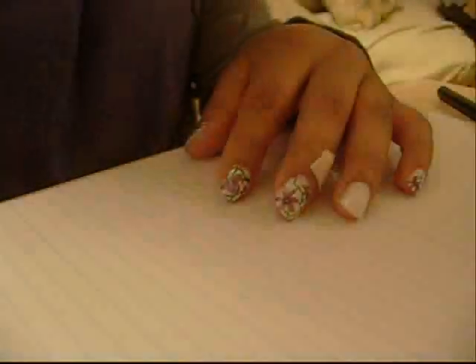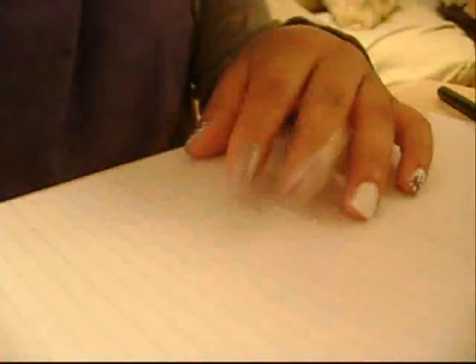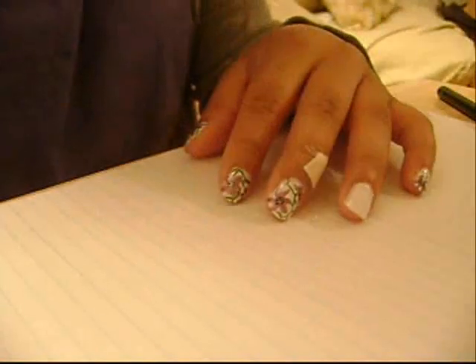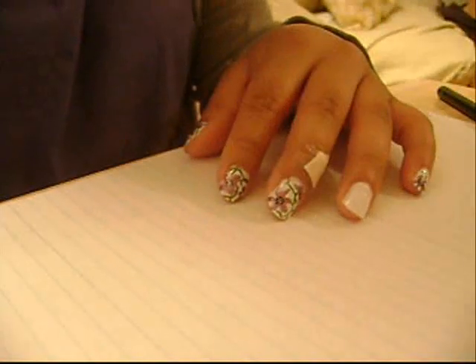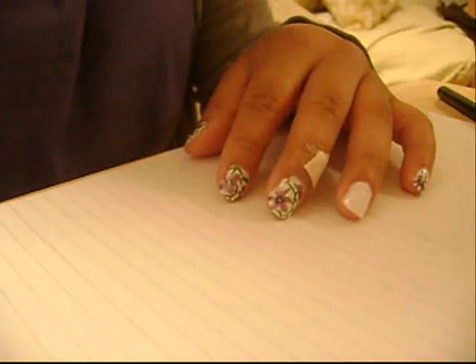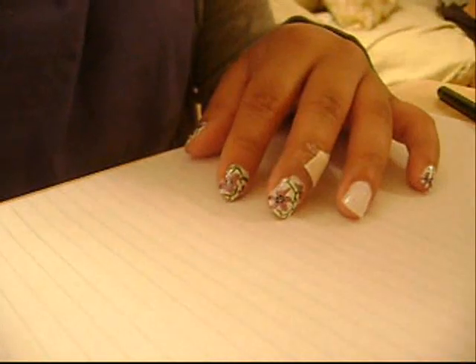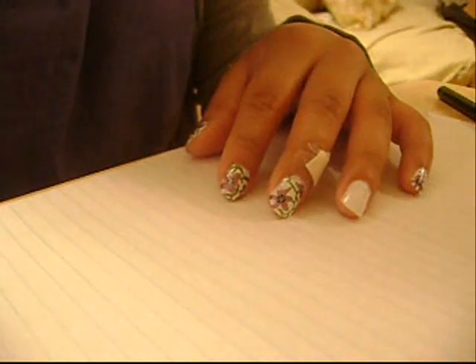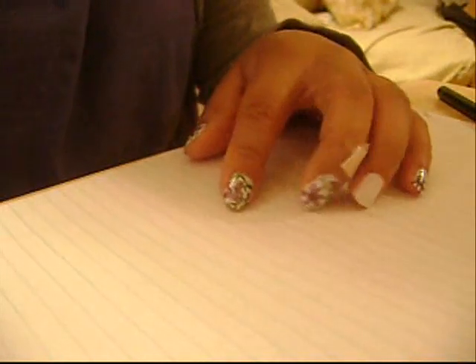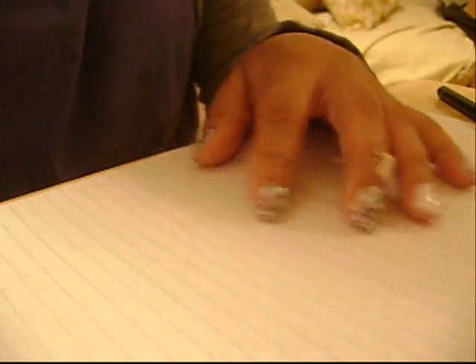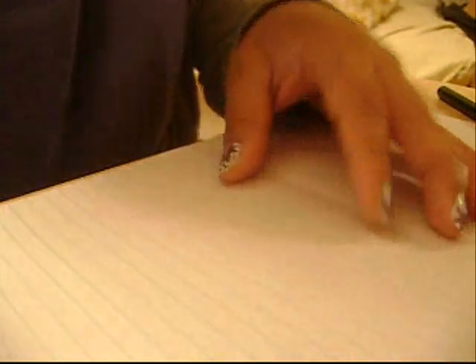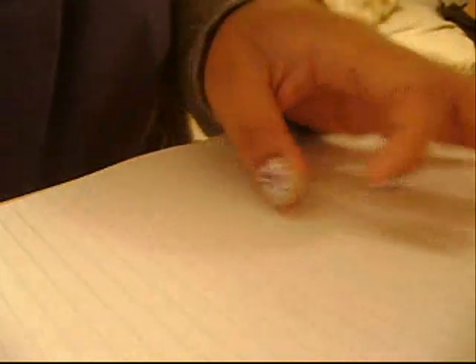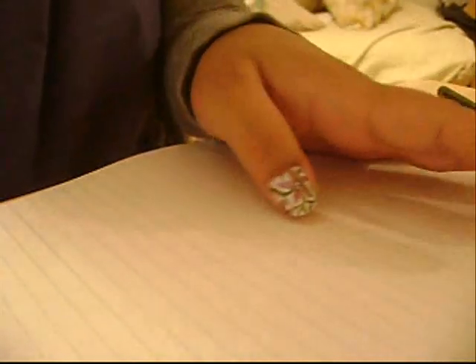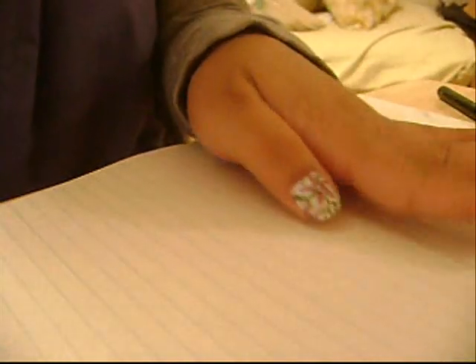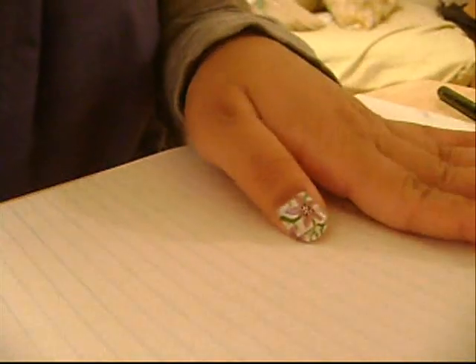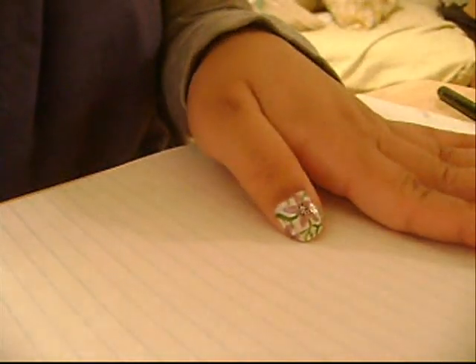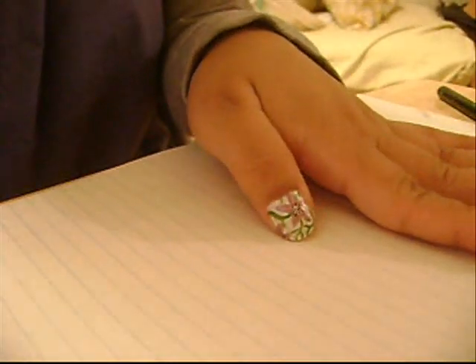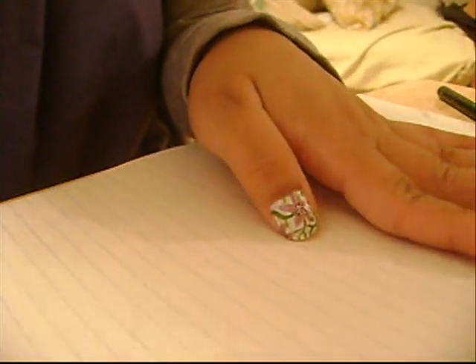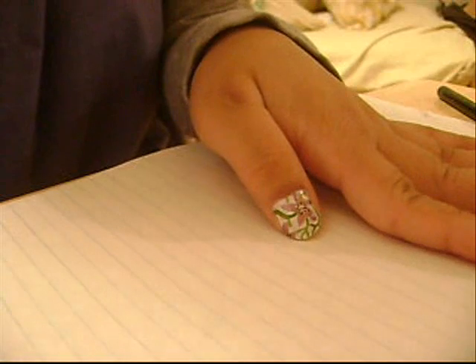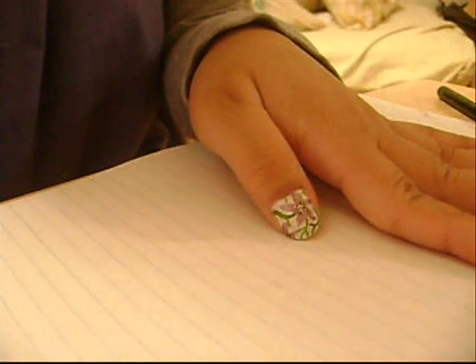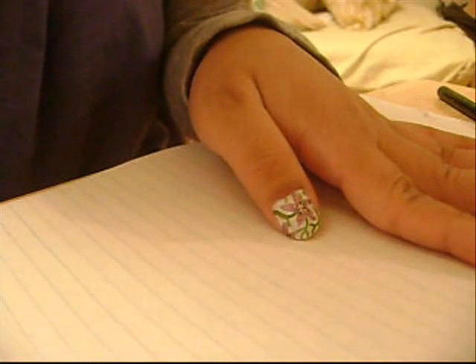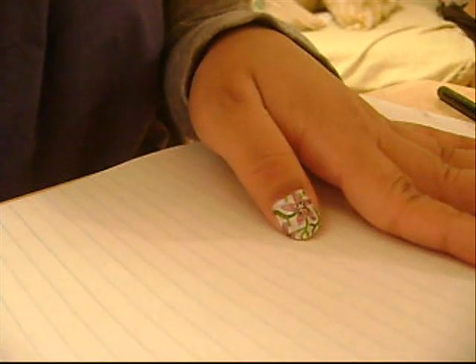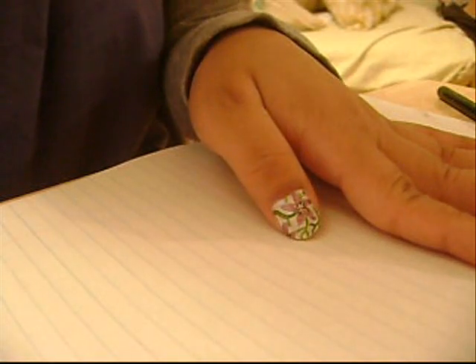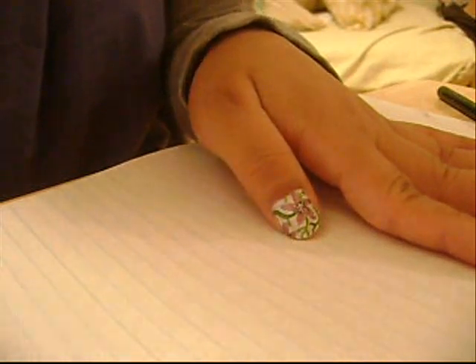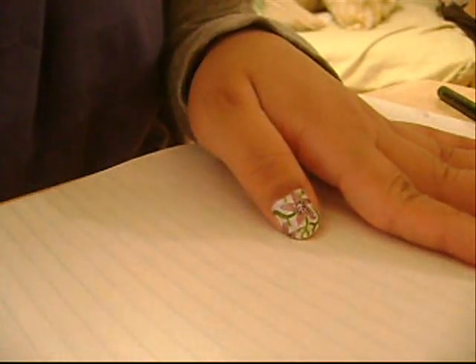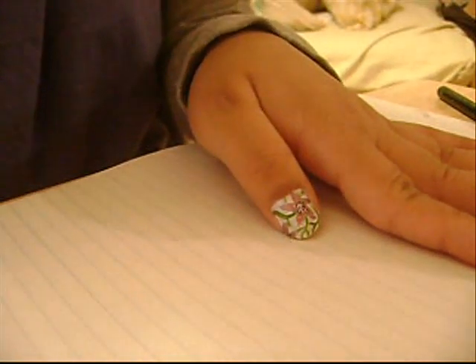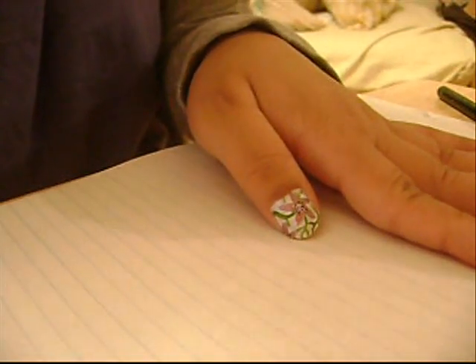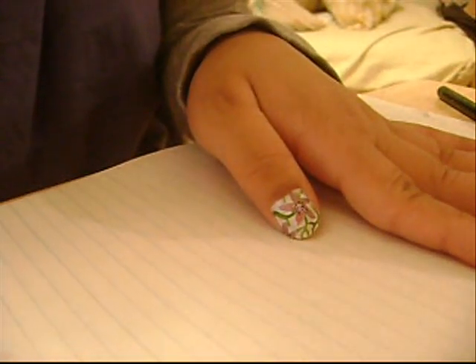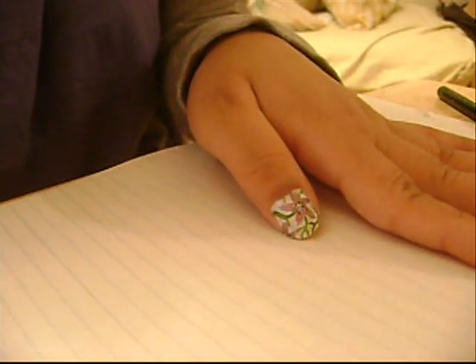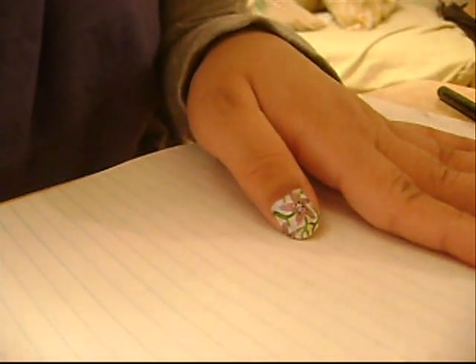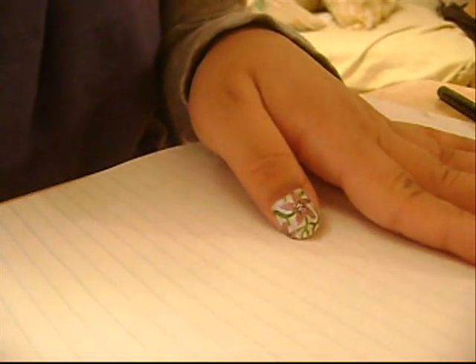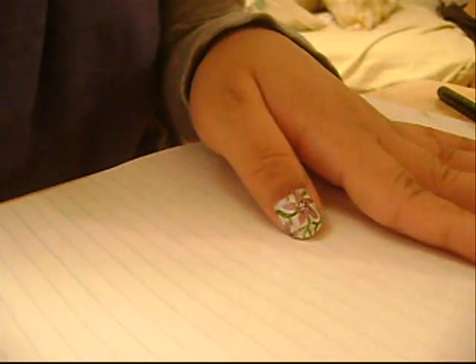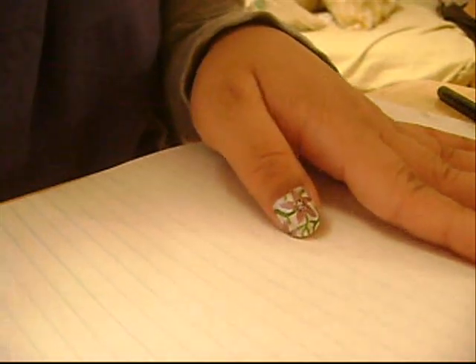Hey guys, it's Crystal. Today we're going to be doing this purple flower nail design. I hope you guys like it.